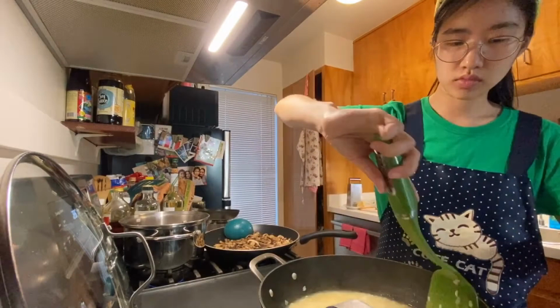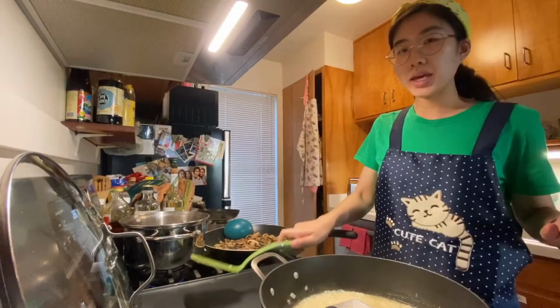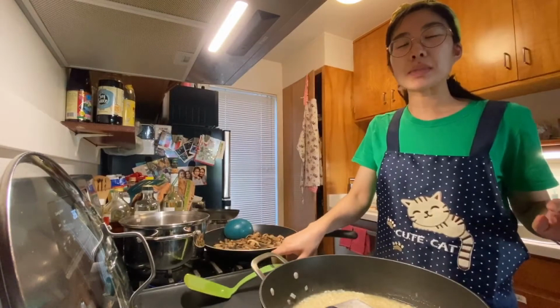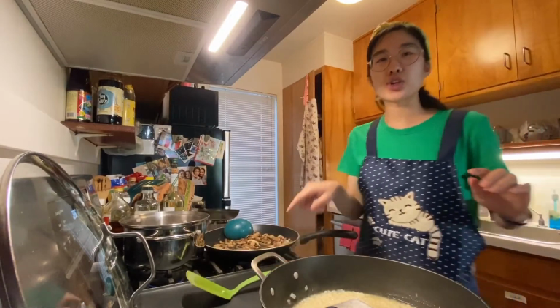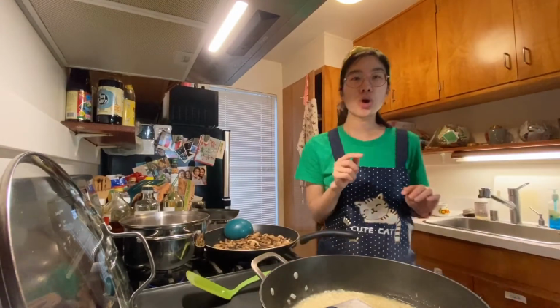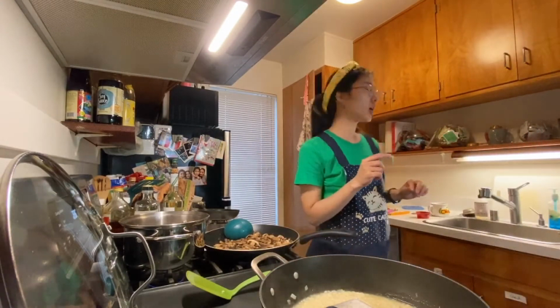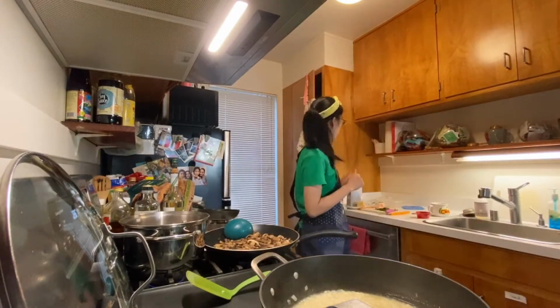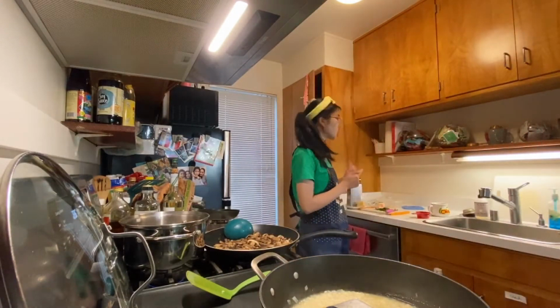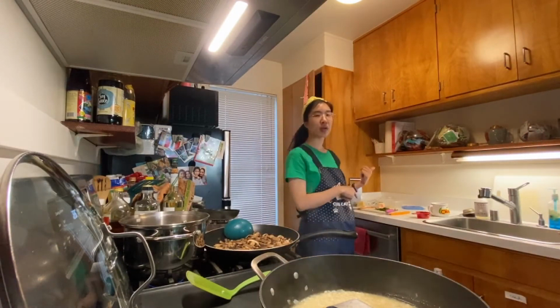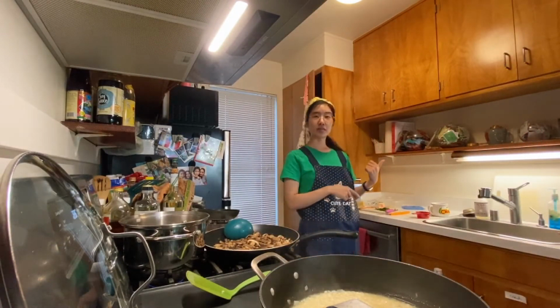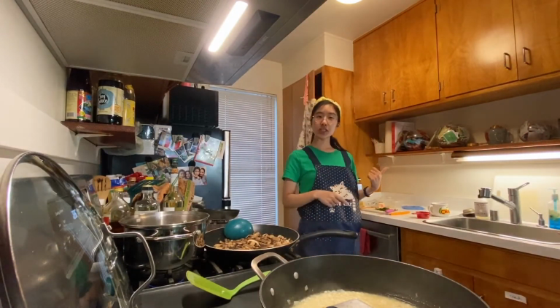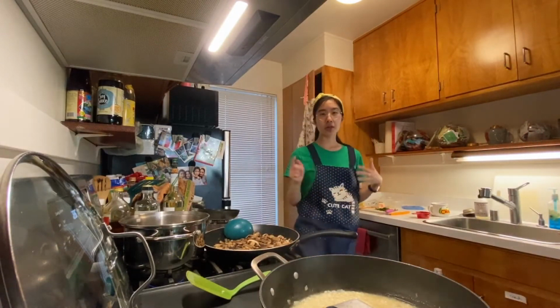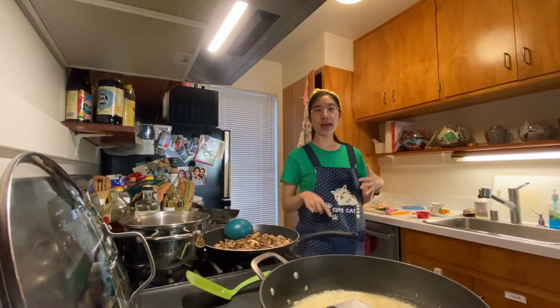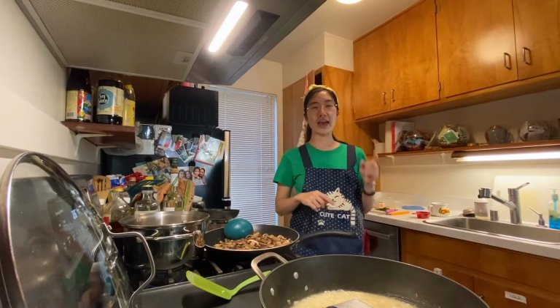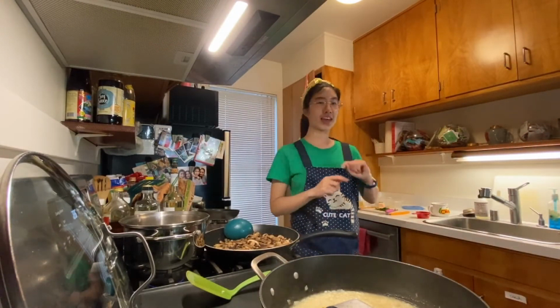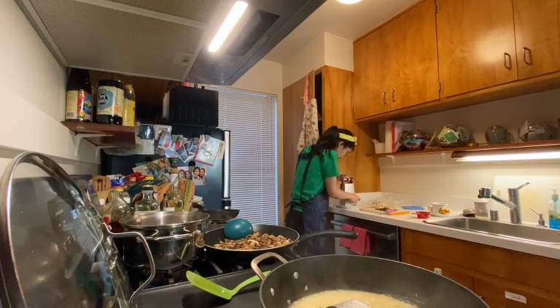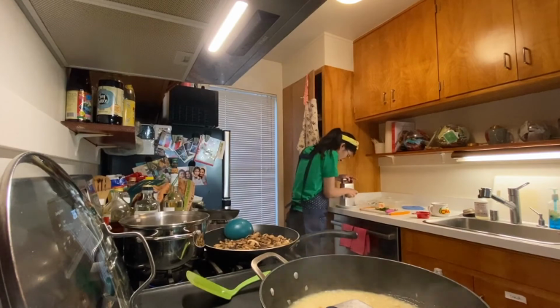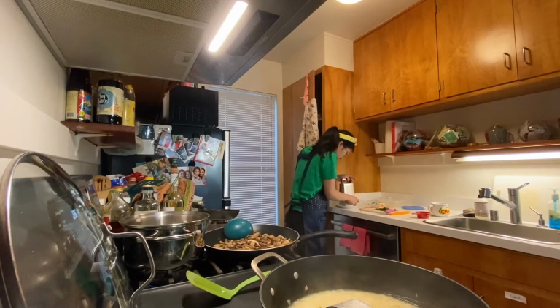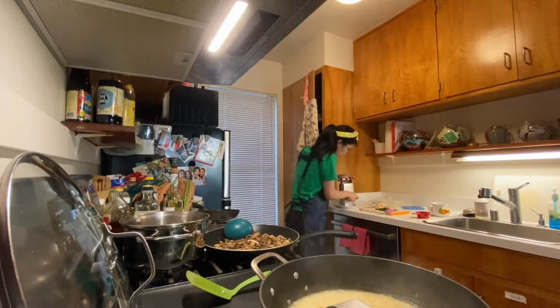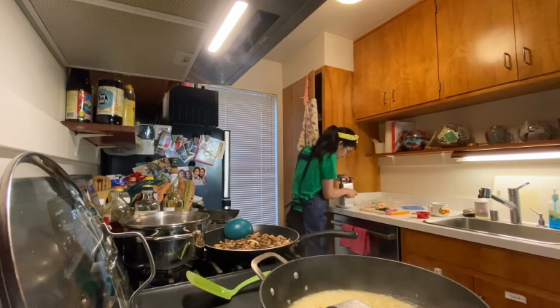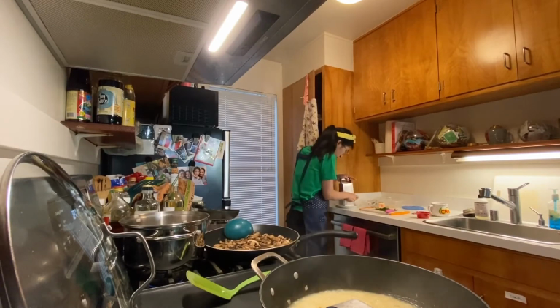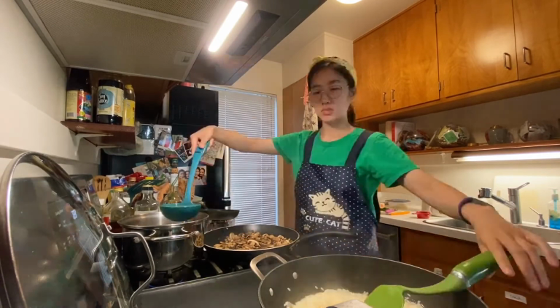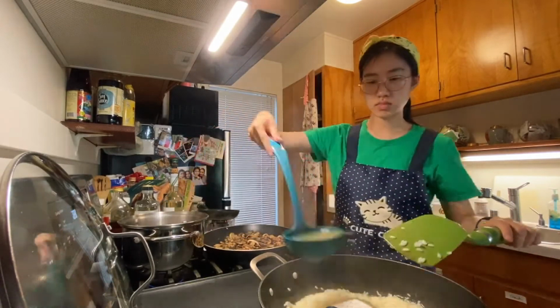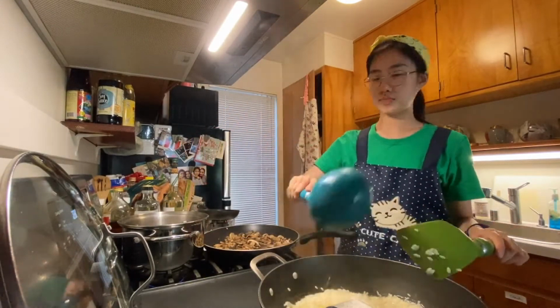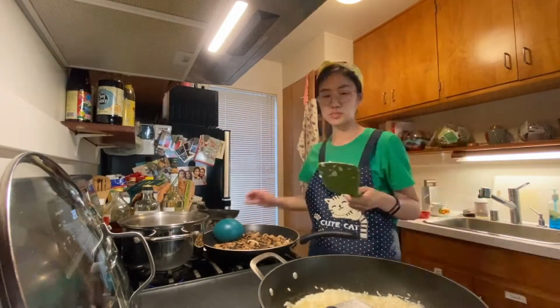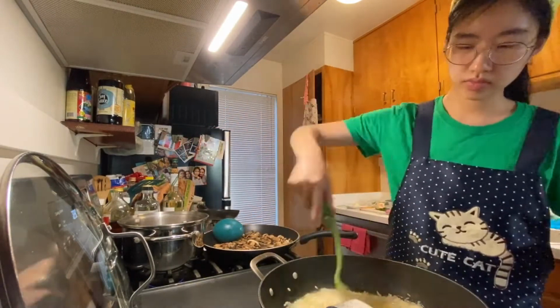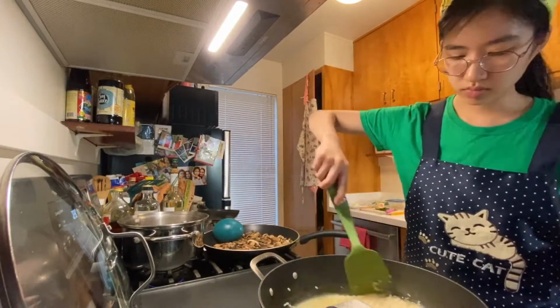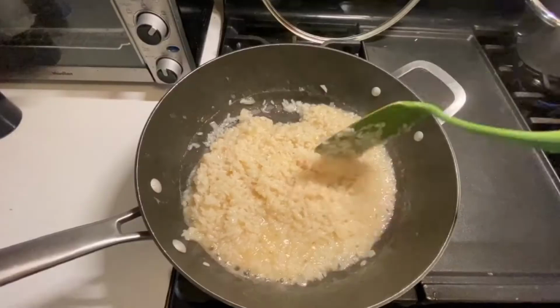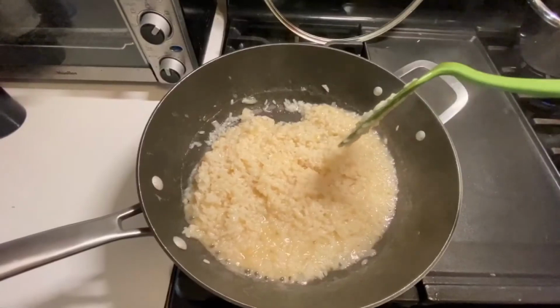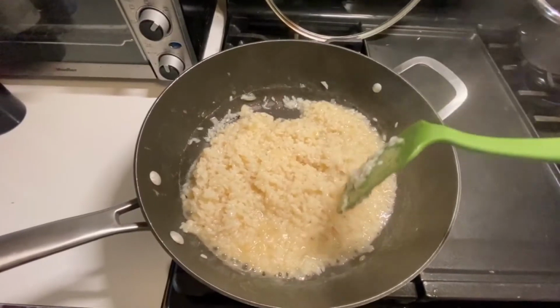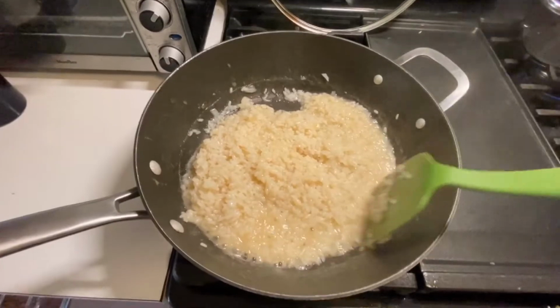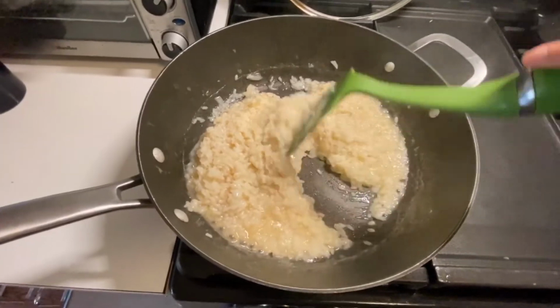I'm going to go ahead and start grating some cheese that I'm going to add at the end. Look at how gooey that looks!